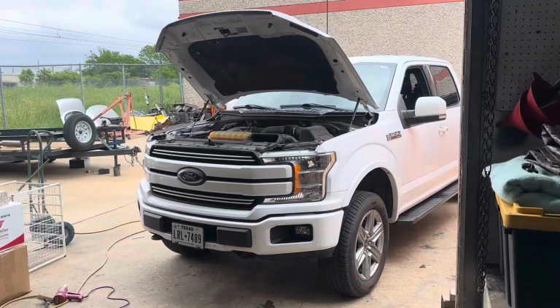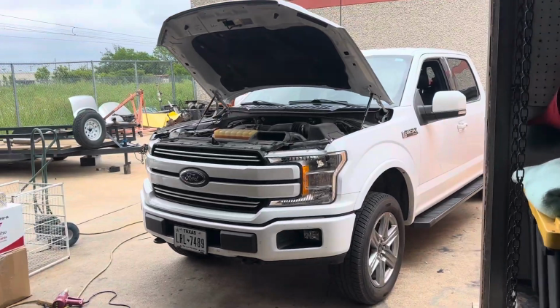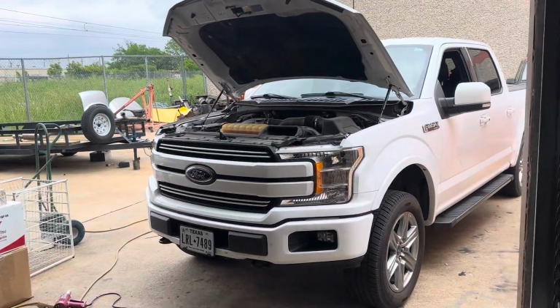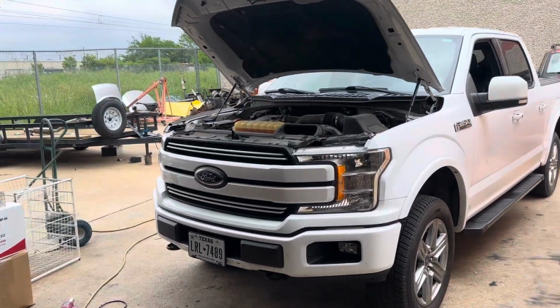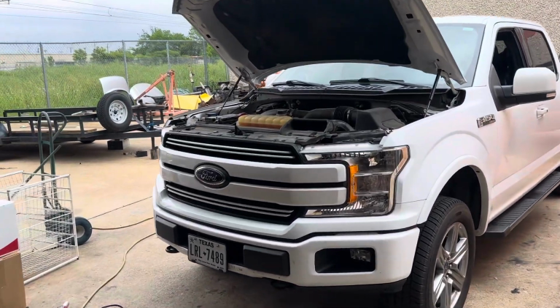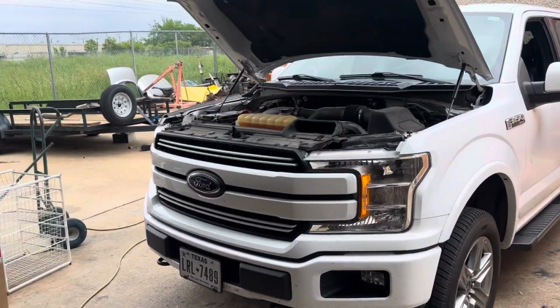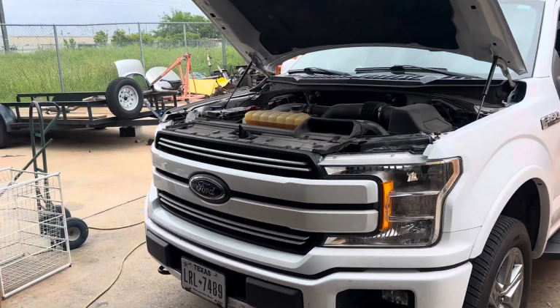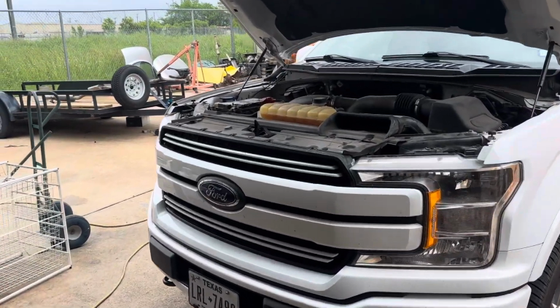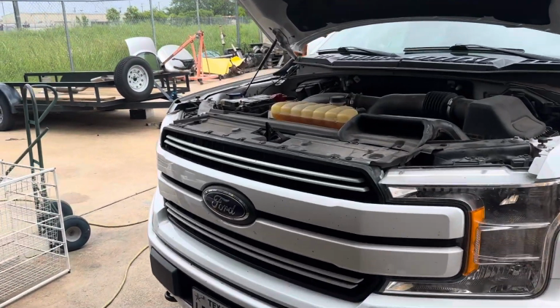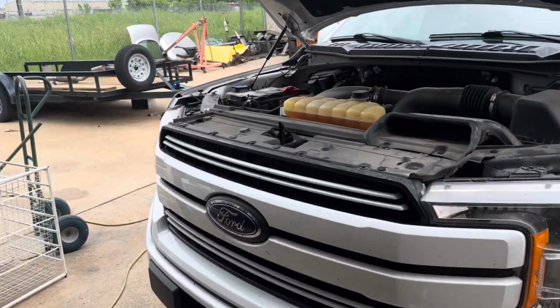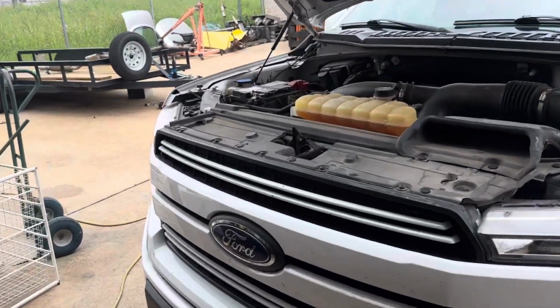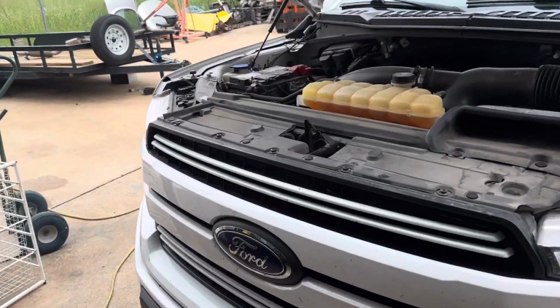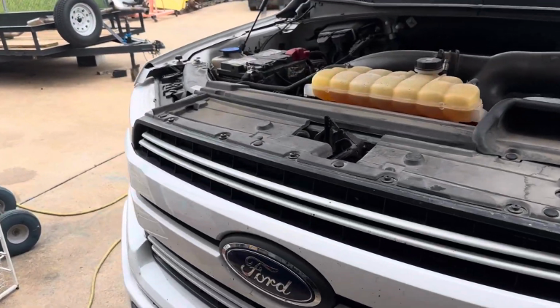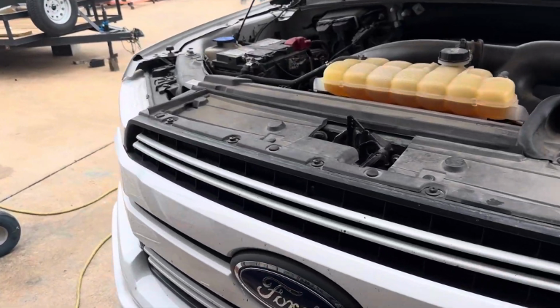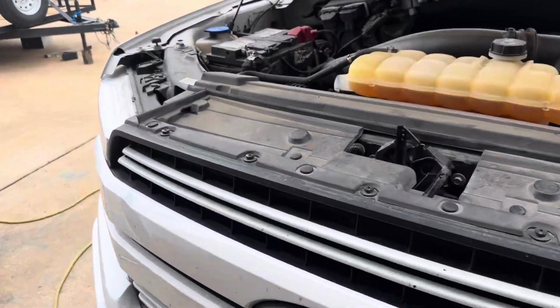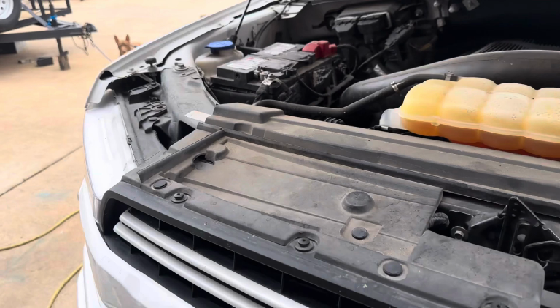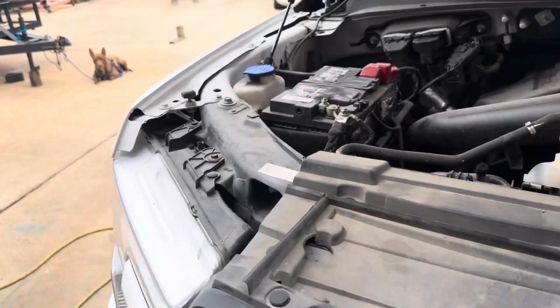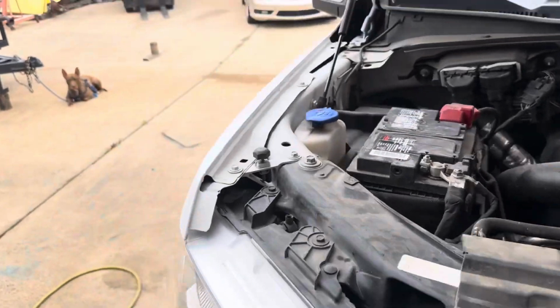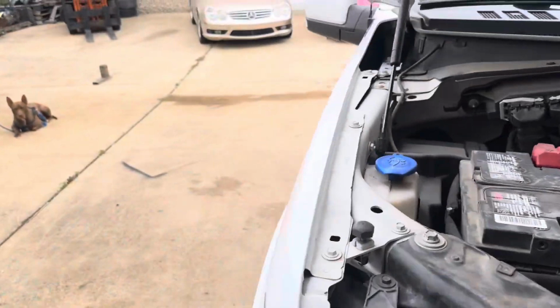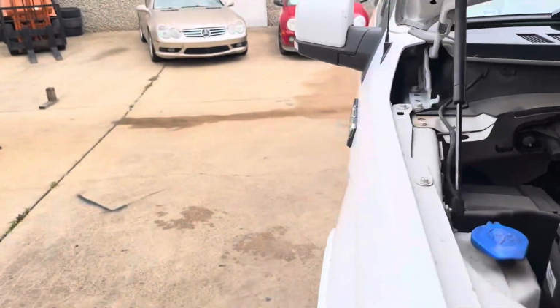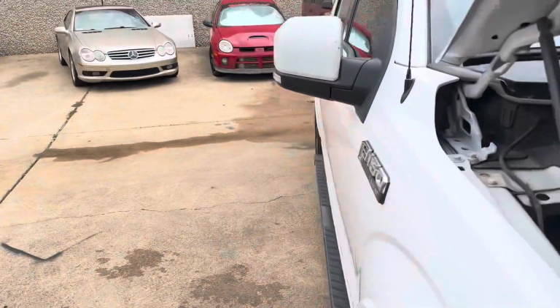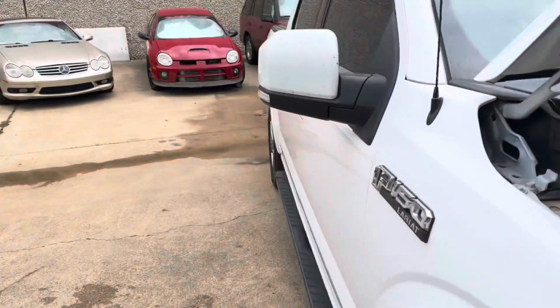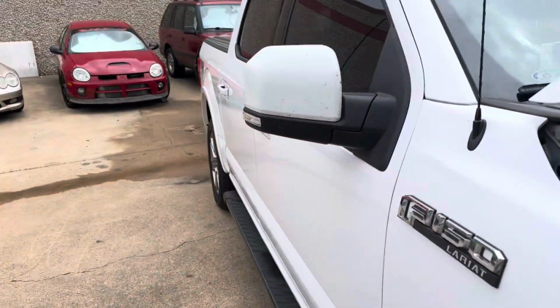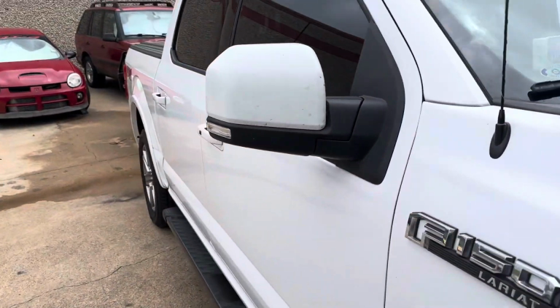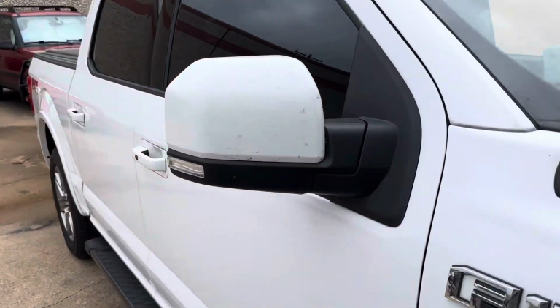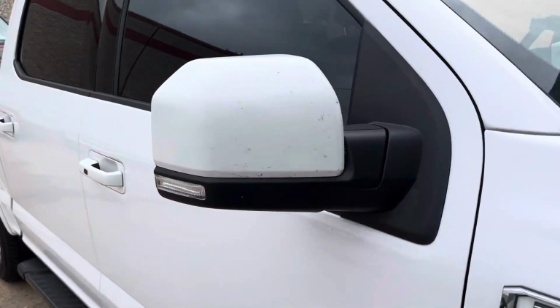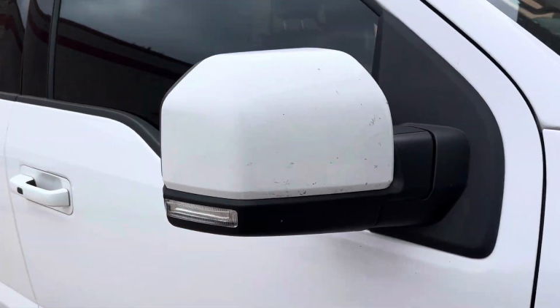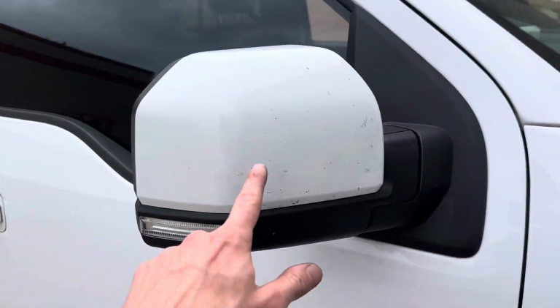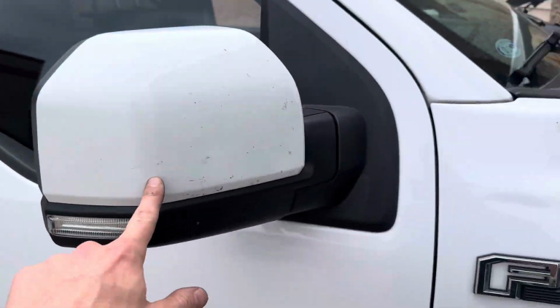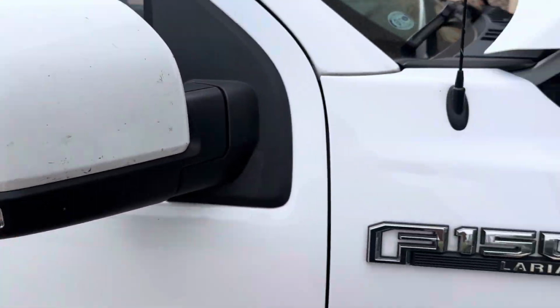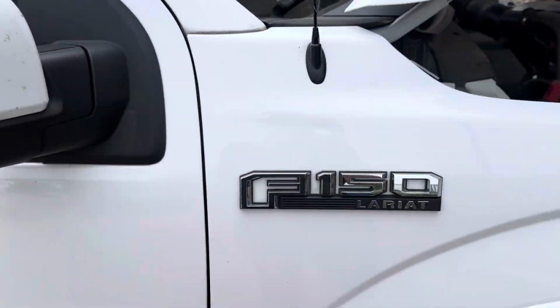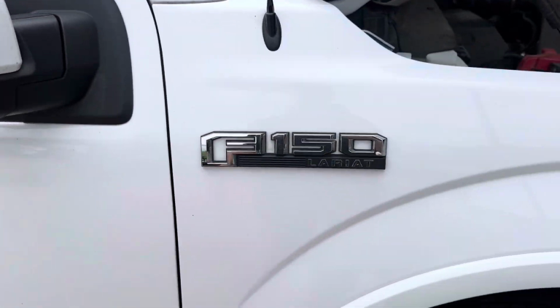This video is not going to show you a whole lot, but if you listen close I'll tell you what's going on with your truck. So if you replace your mirror on your F-150...